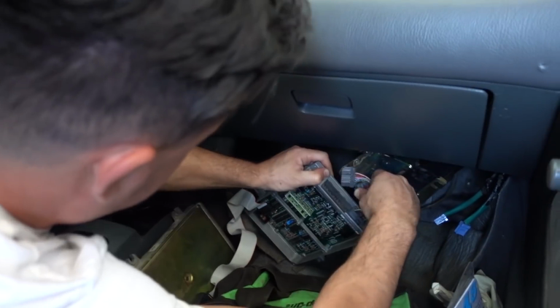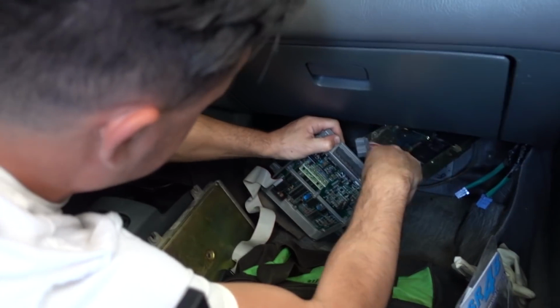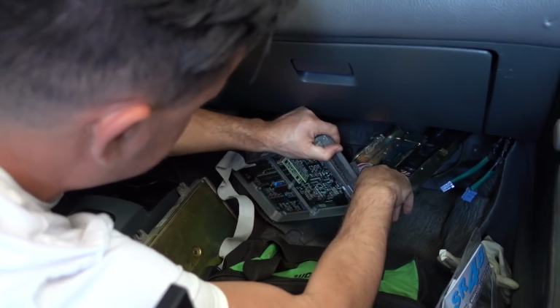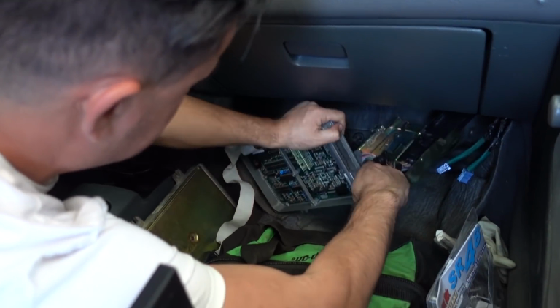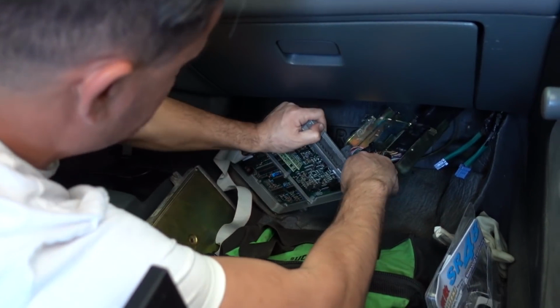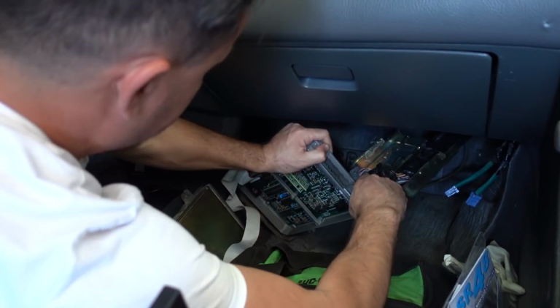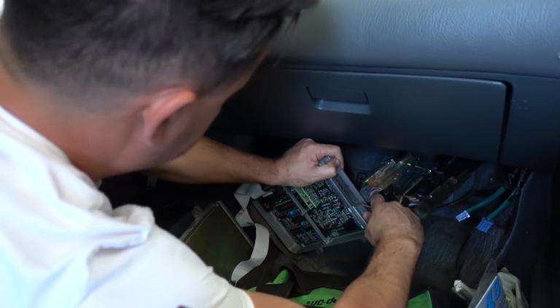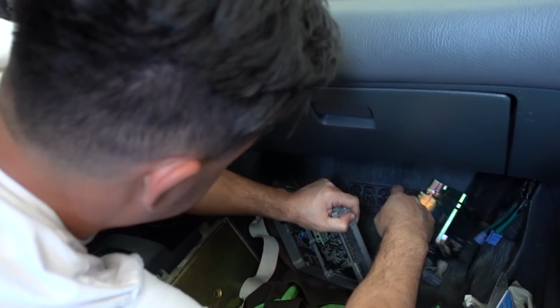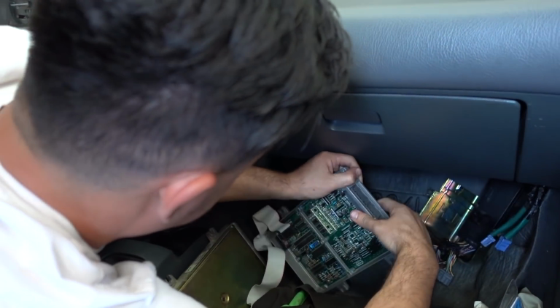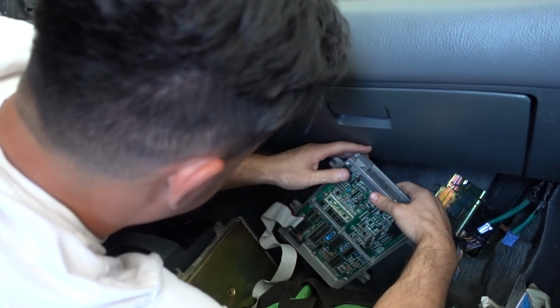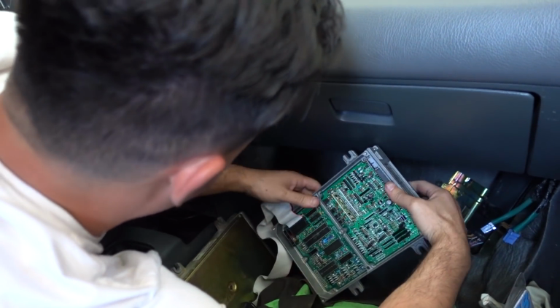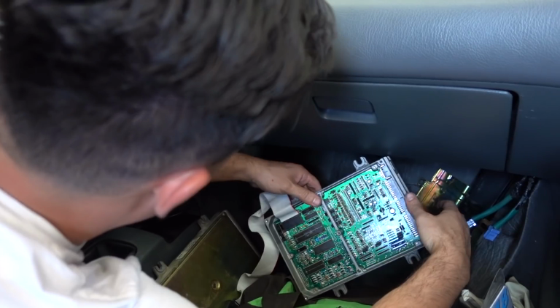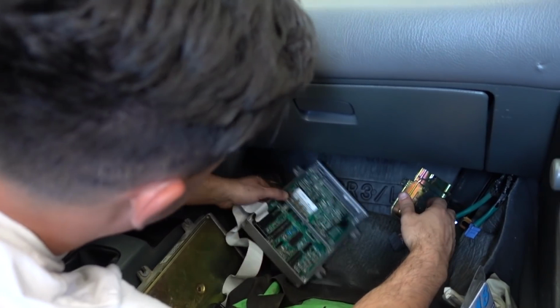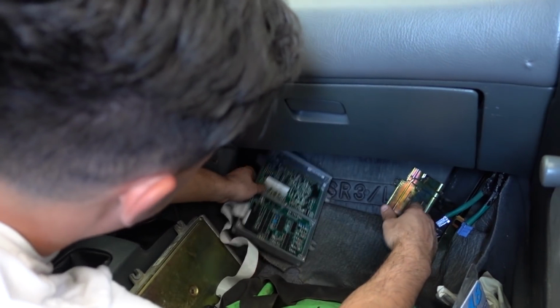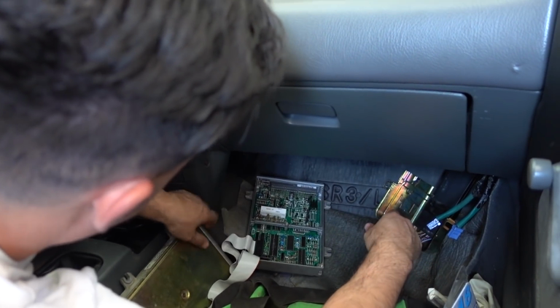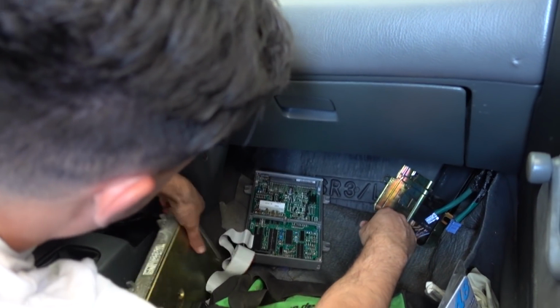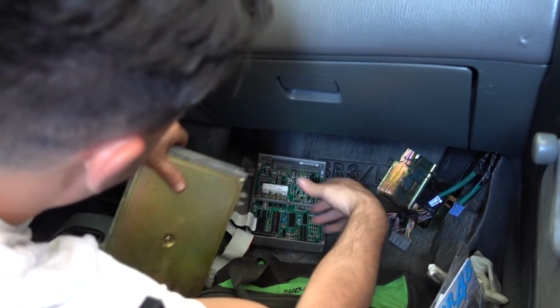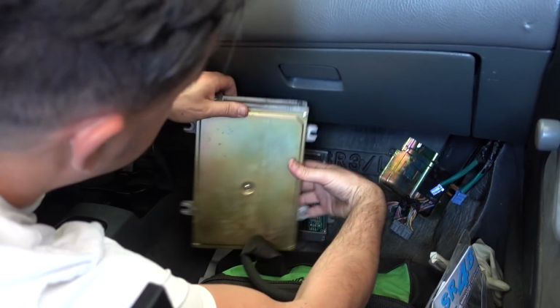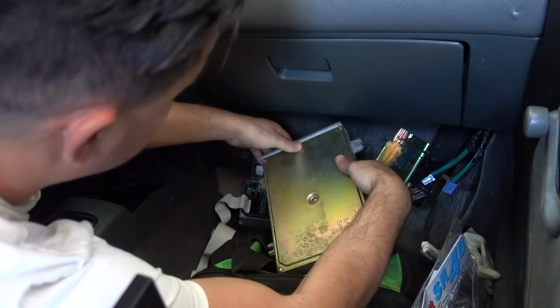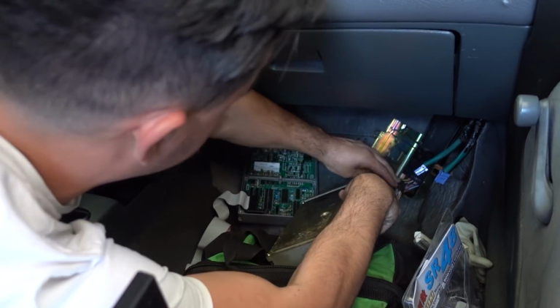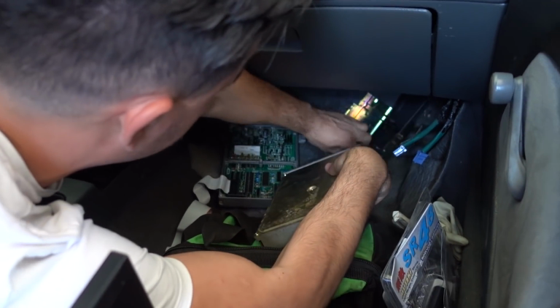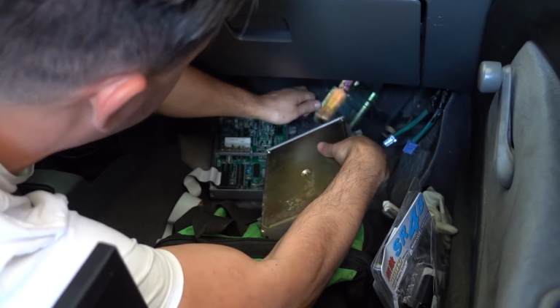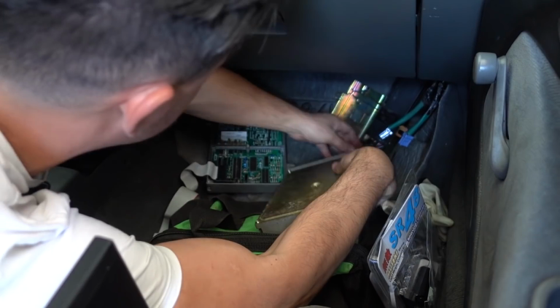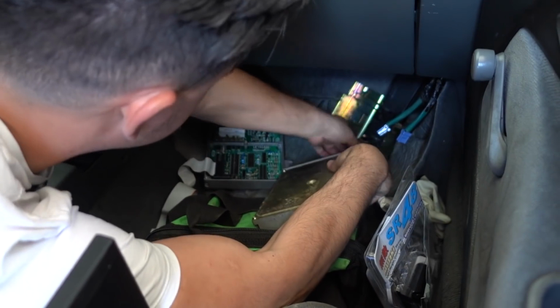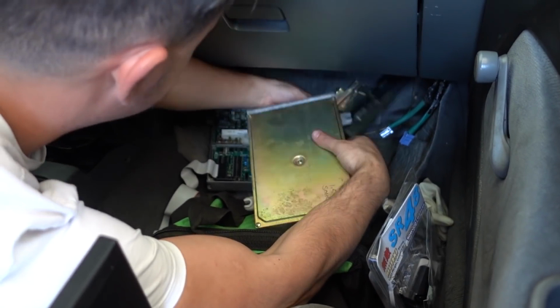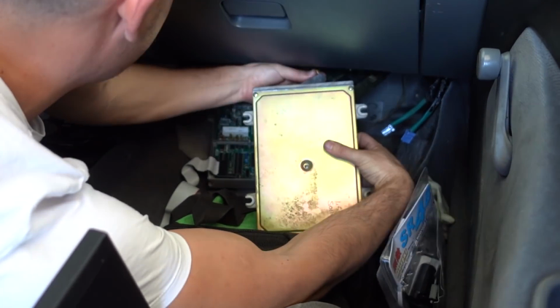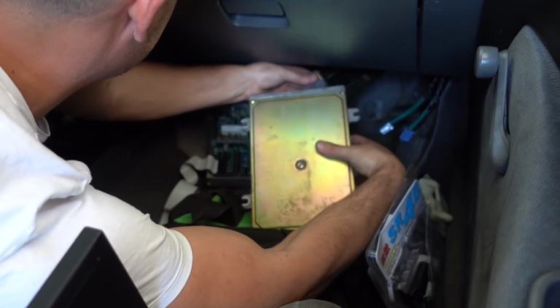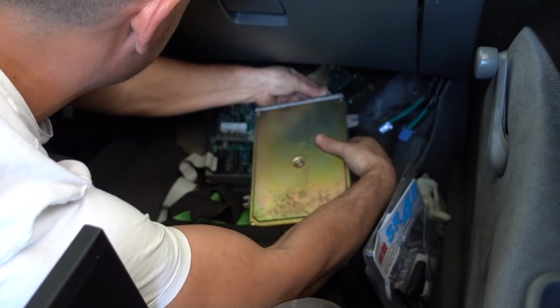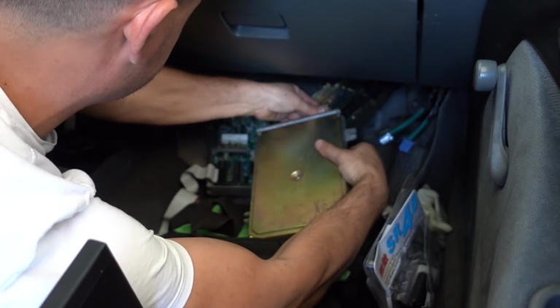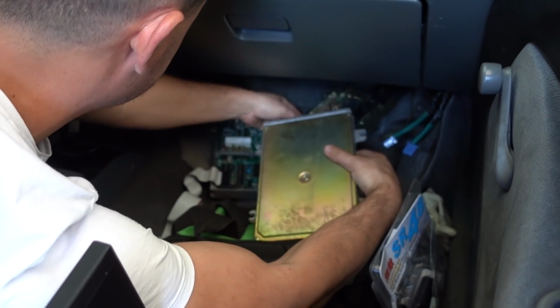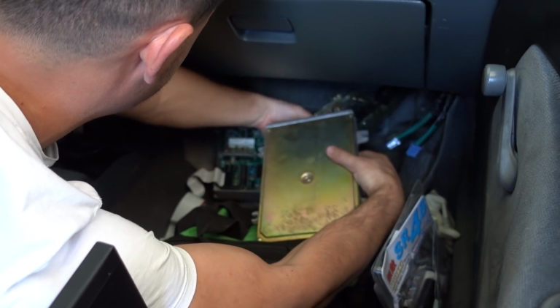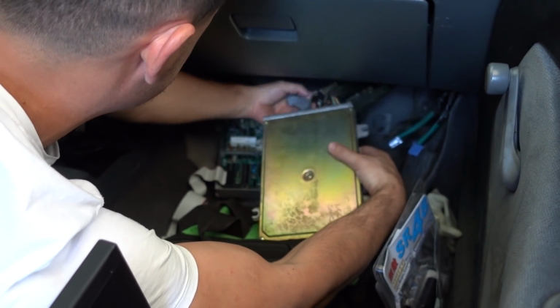They're swapping in the stock ECU. We're going to throw in the stock ECU back in. Our tune here made a lot of power — we're going to go back to basics, back to the OEM Honda tune.